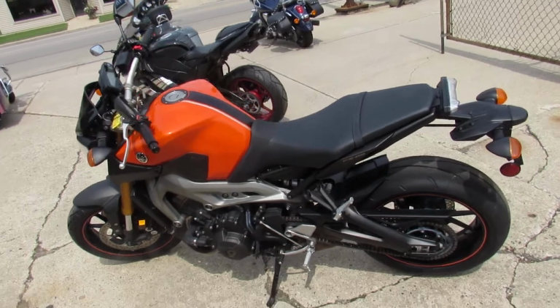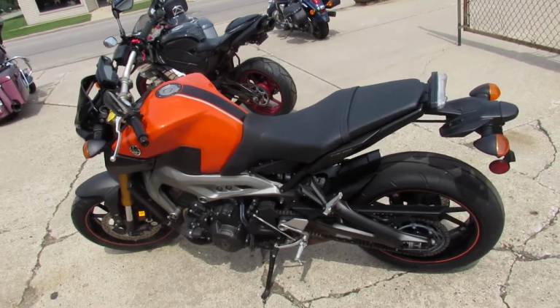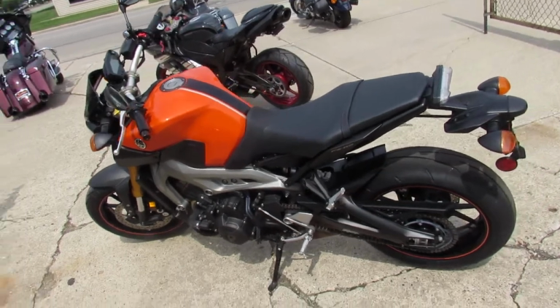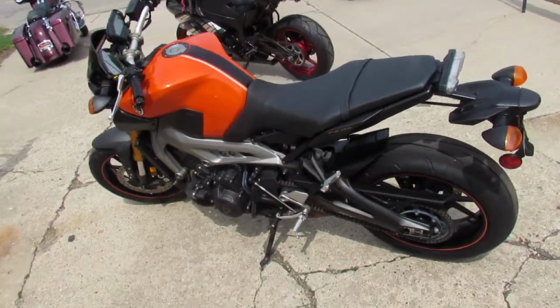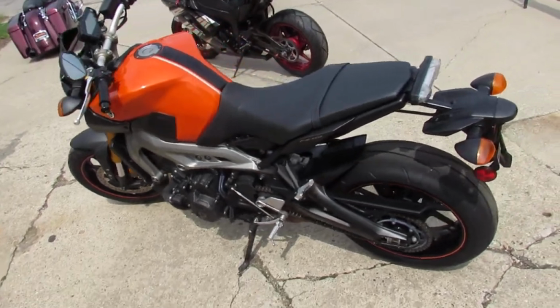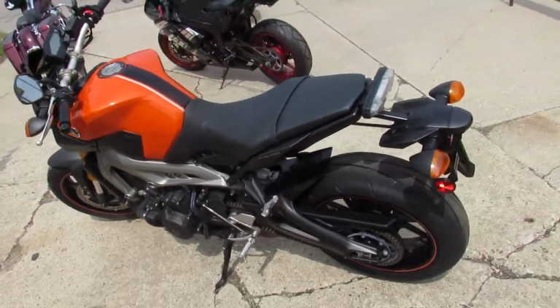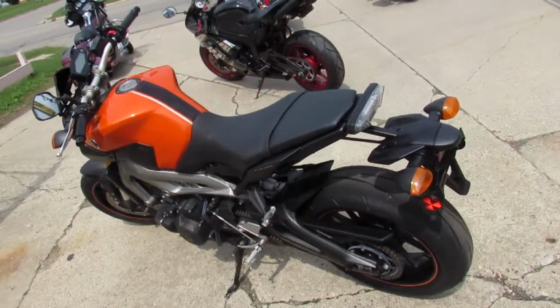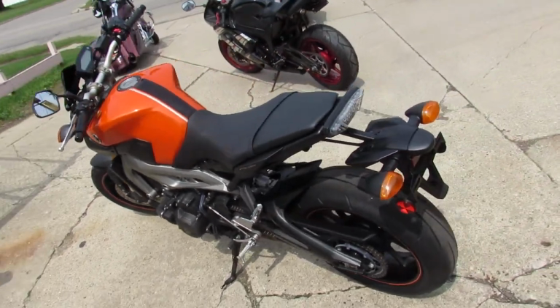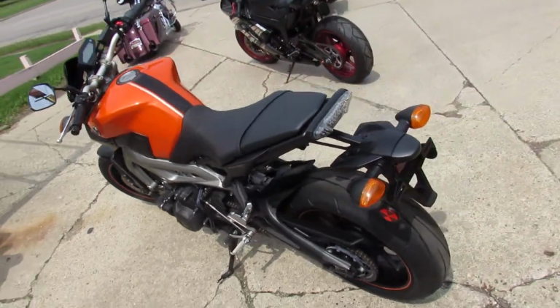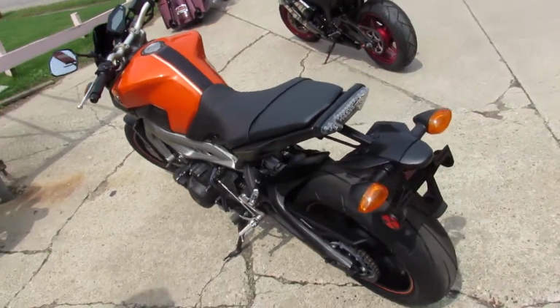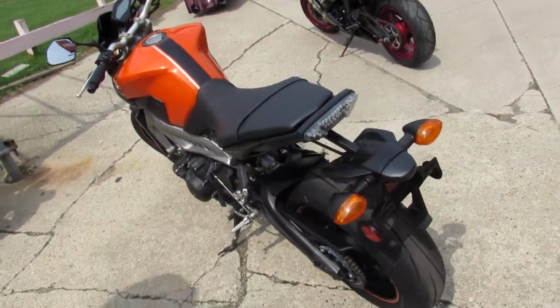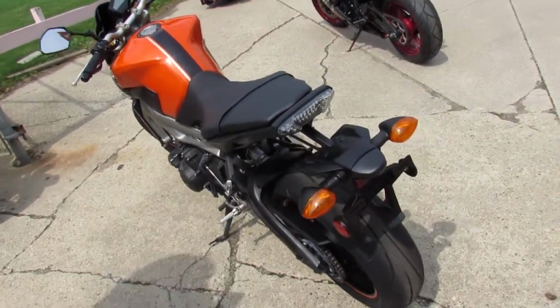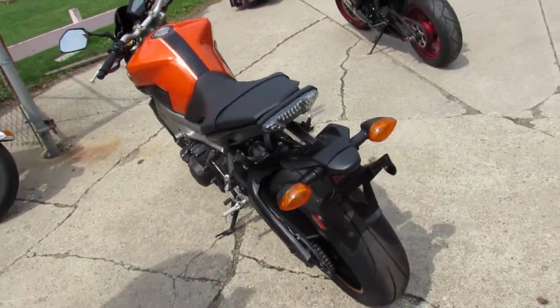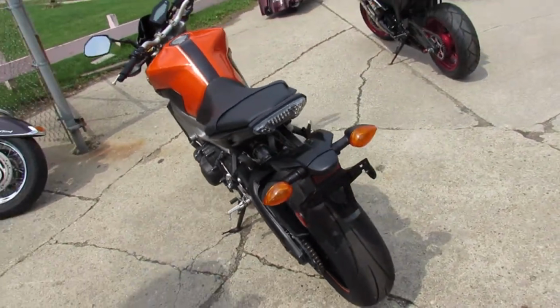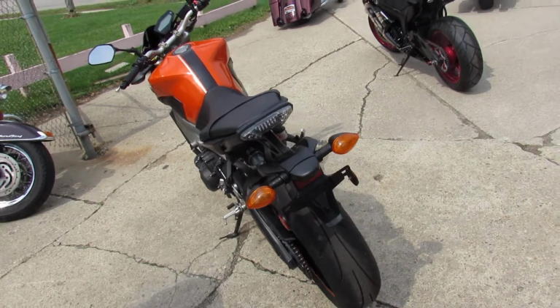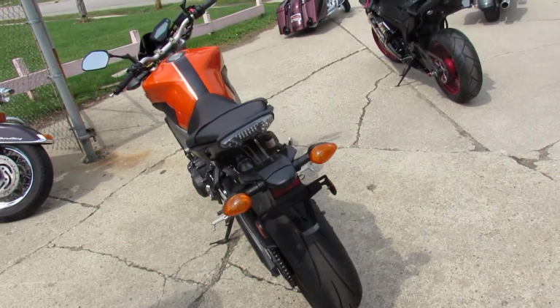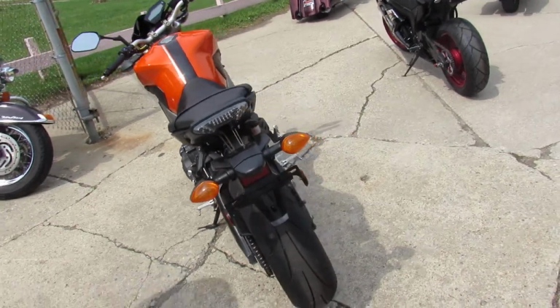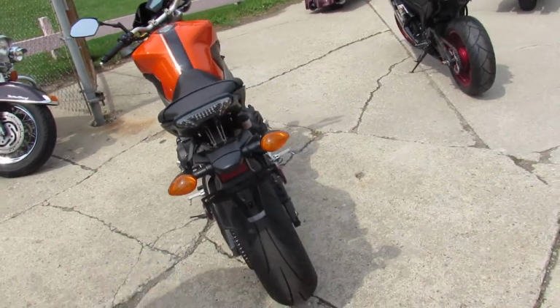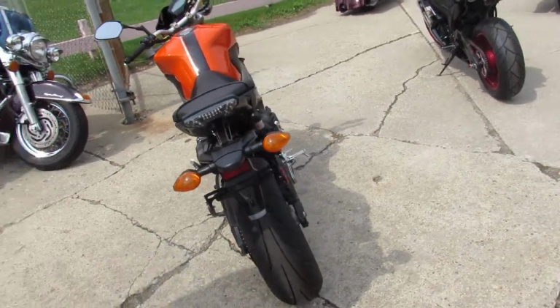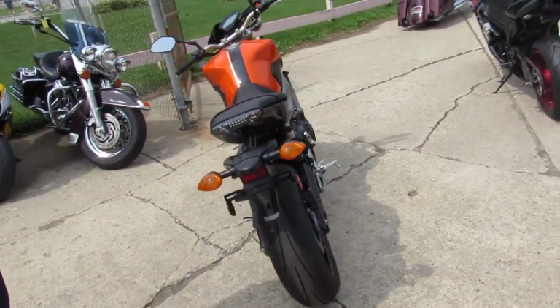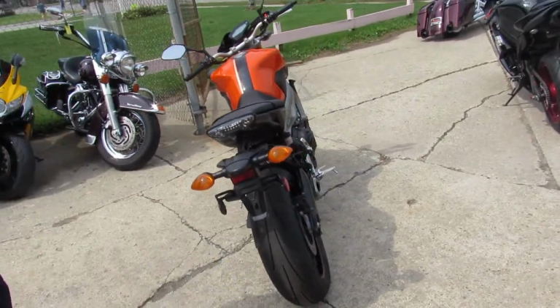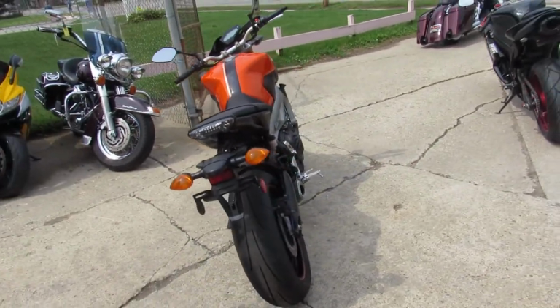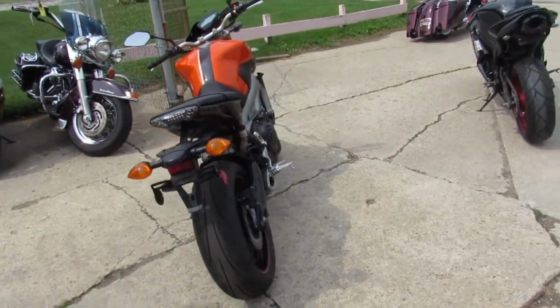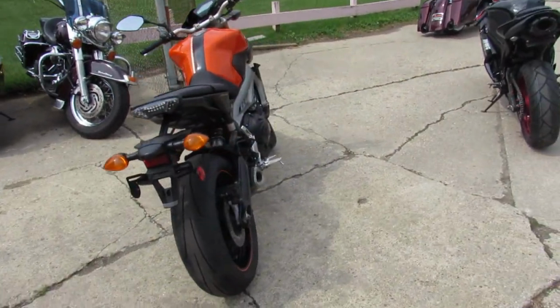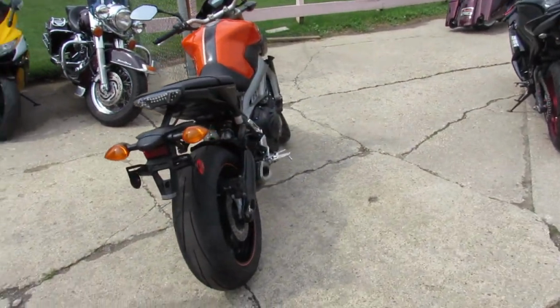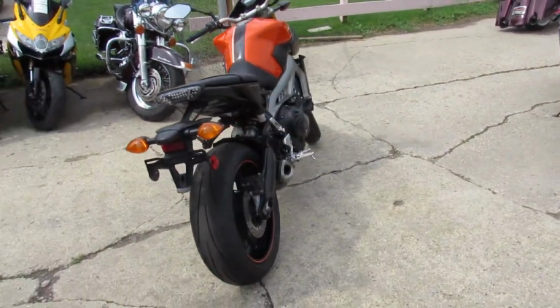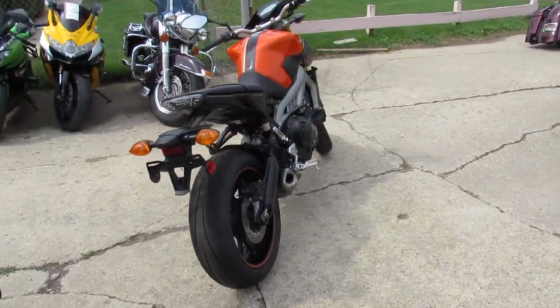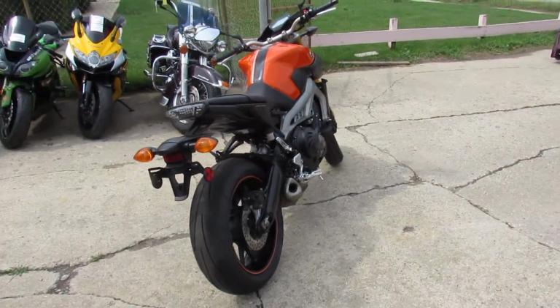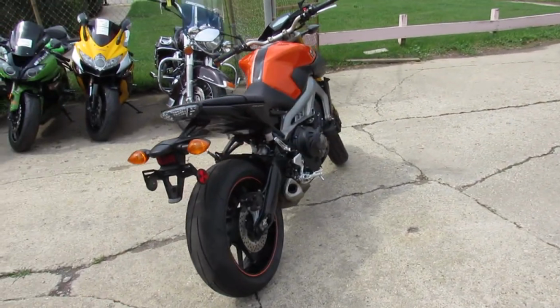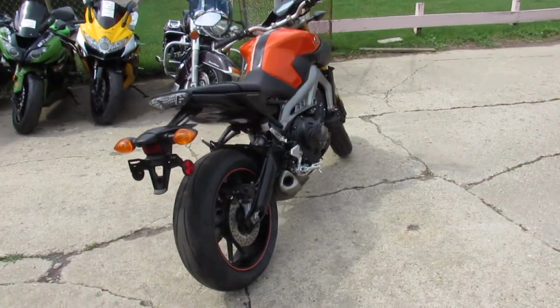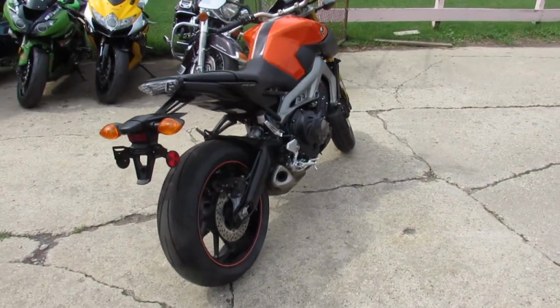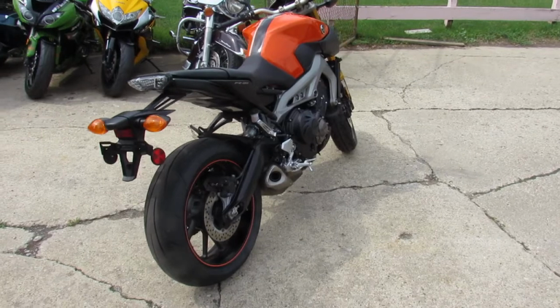Hey guys, it's ApprovalPowerSports.com here. We've got over 600 bikes in stock. We've got lots of riding season left — 1st of August, 85 degrees out. More truckloads of bikes coming.